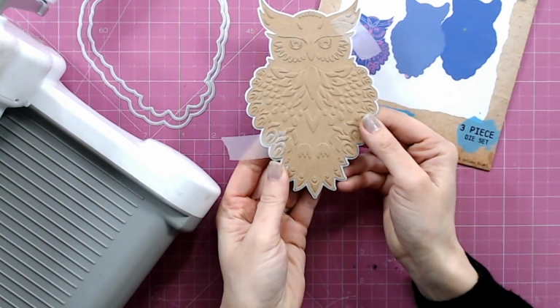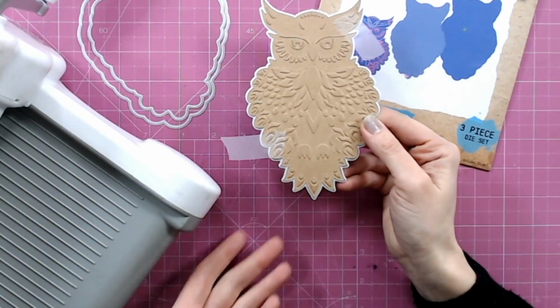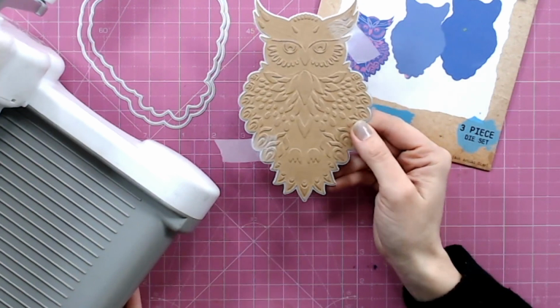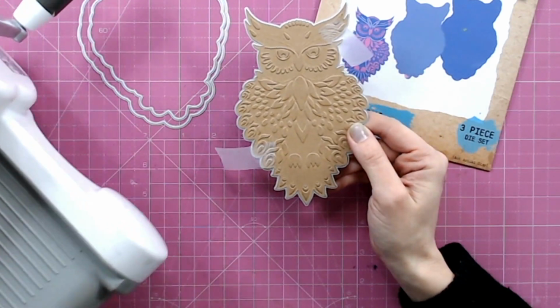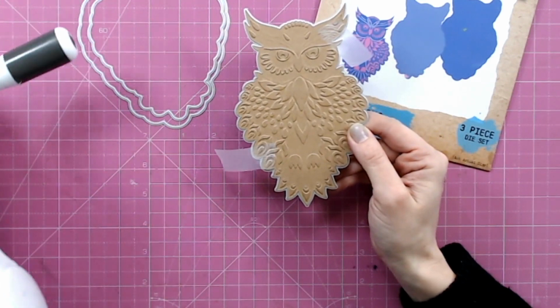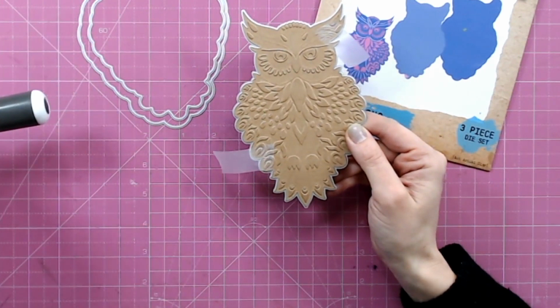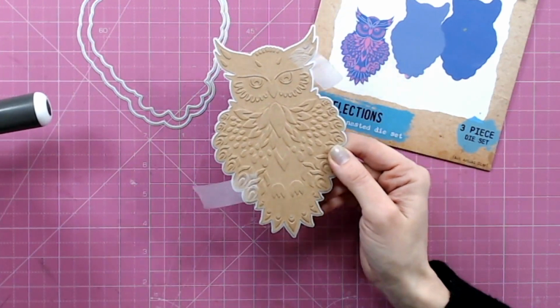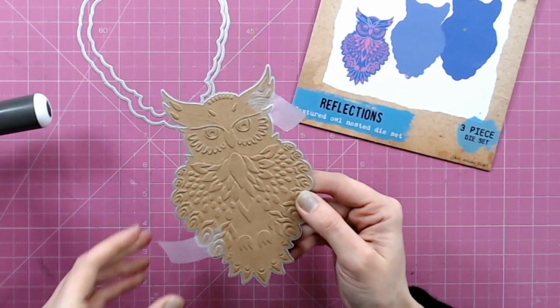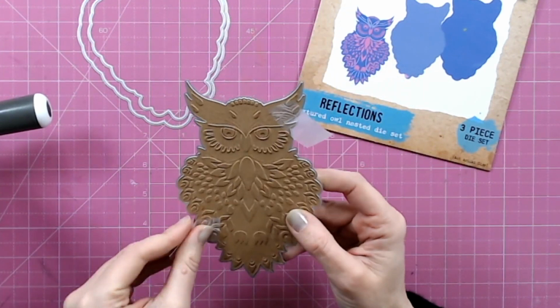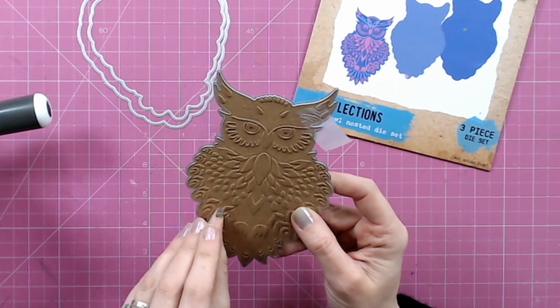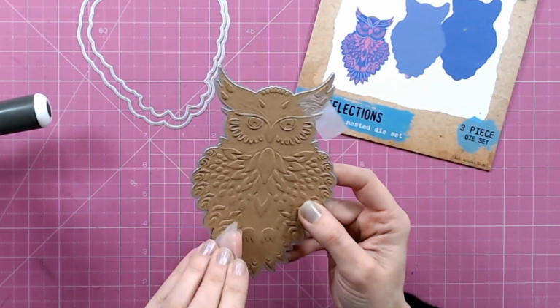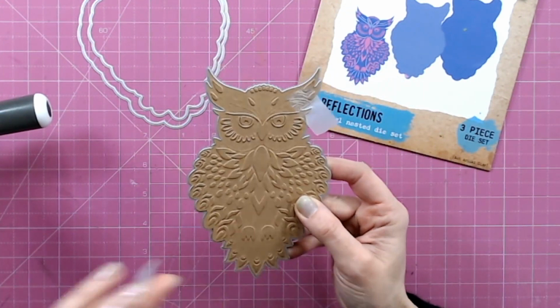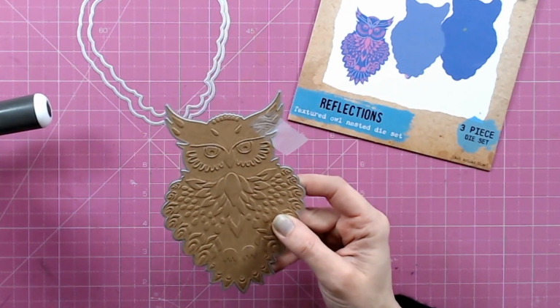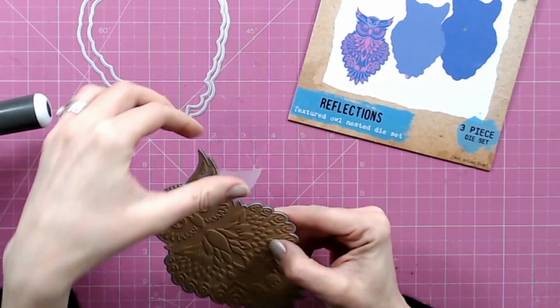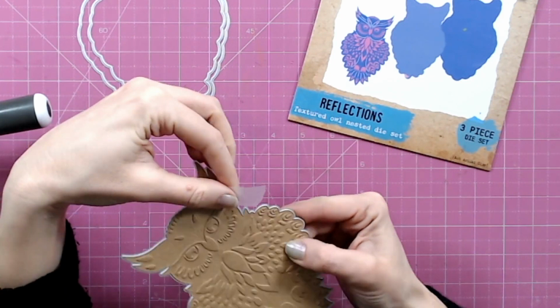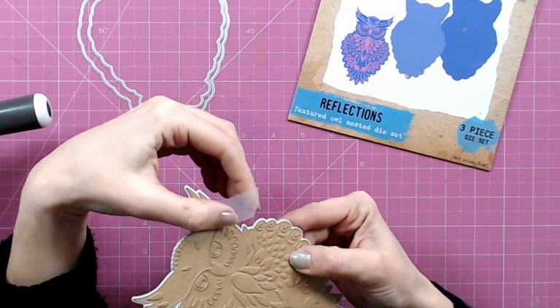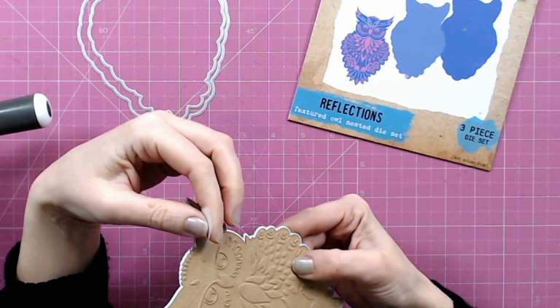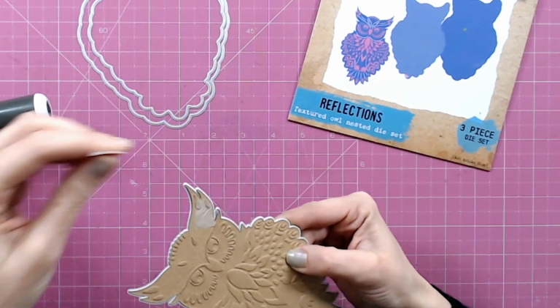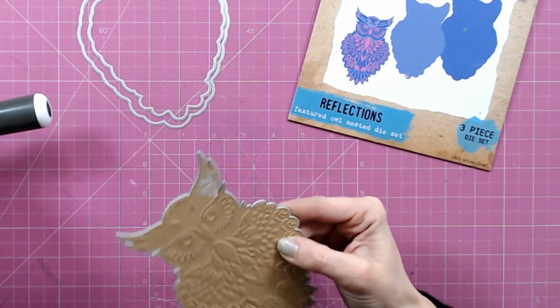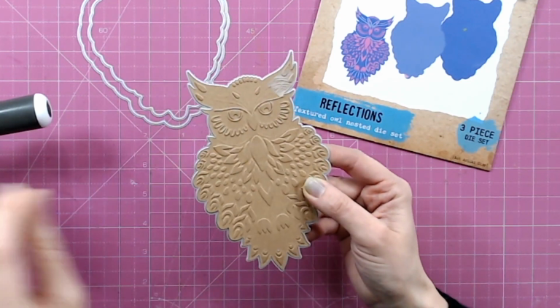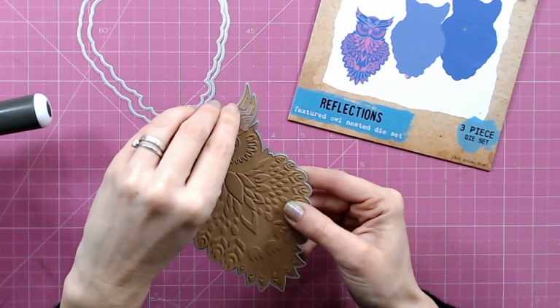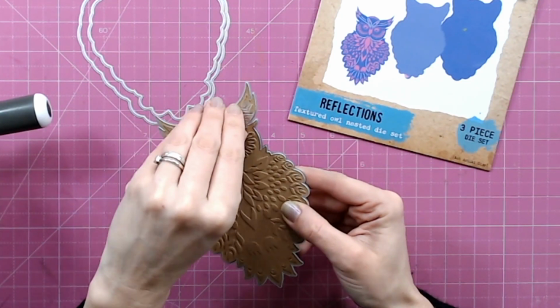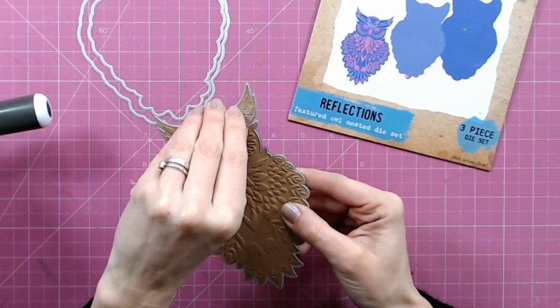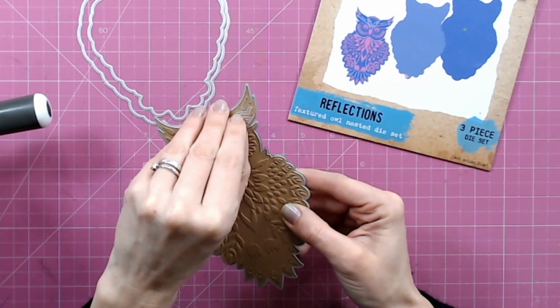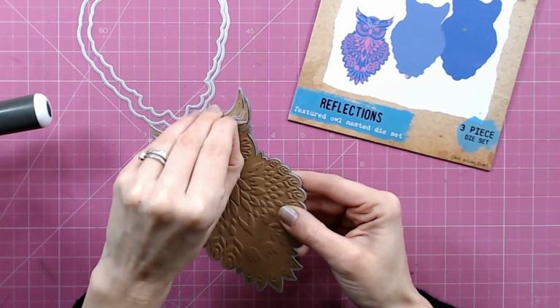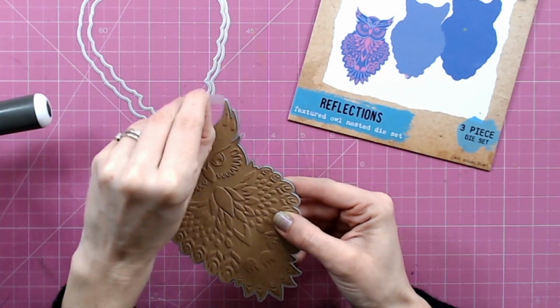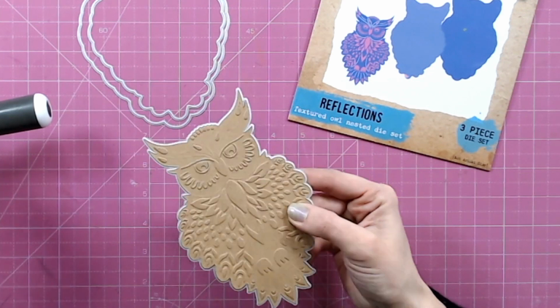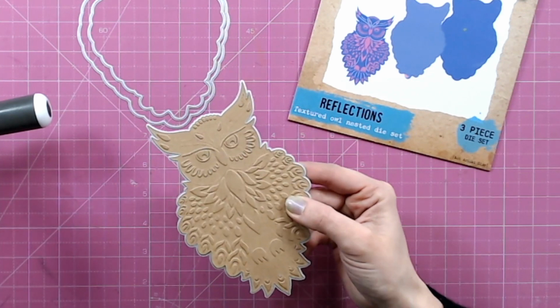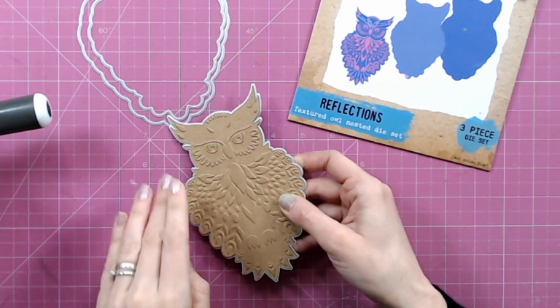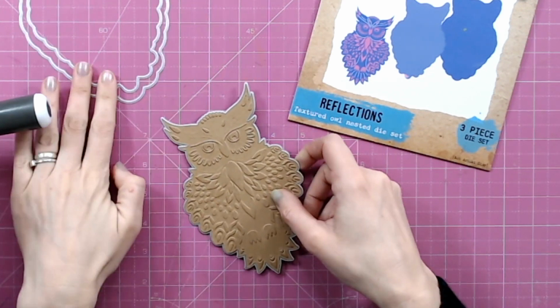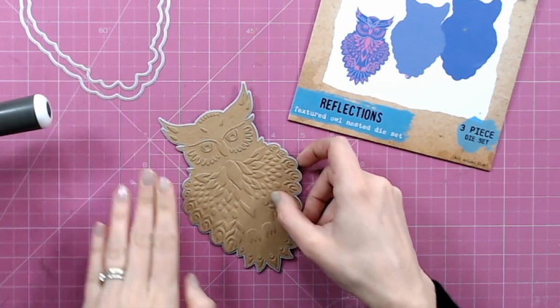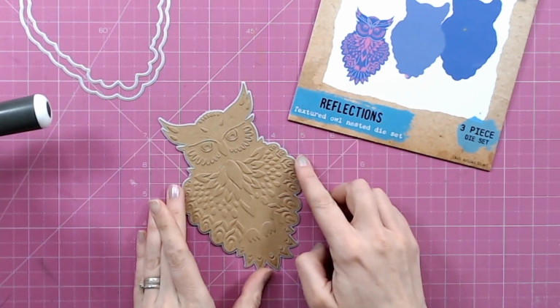You can see we've got an awful lot more detail coming through the reverse of the cardstock there. Let's just take this tape away — this is the back of my image, but you can absolutely use this side if you want to.